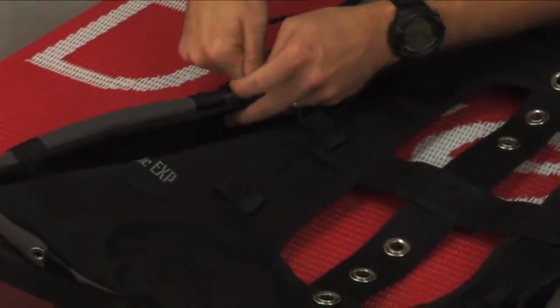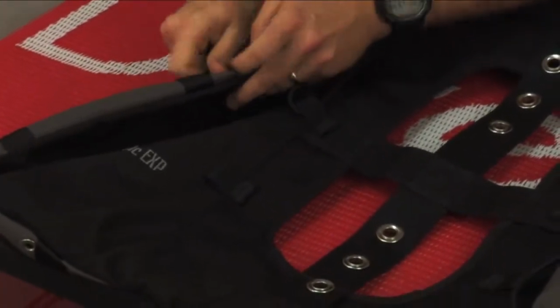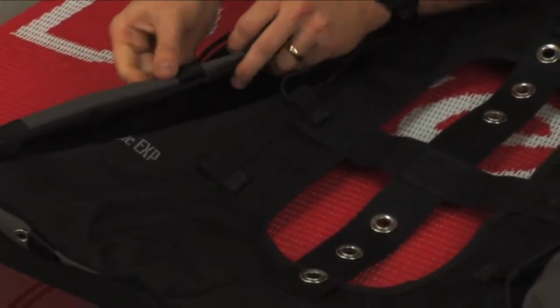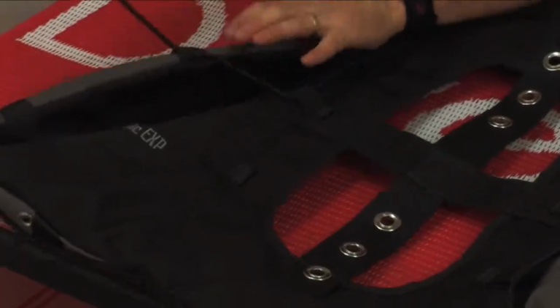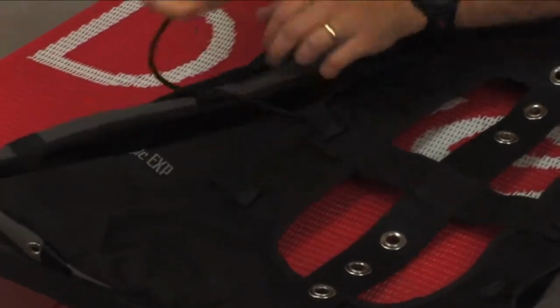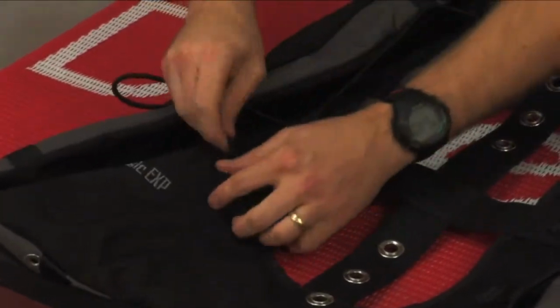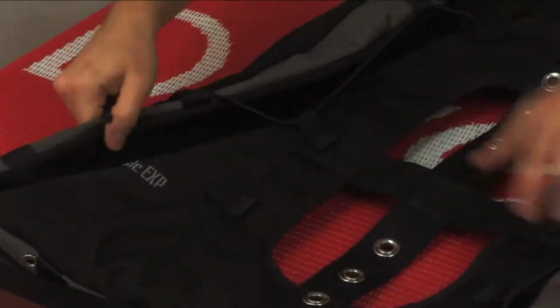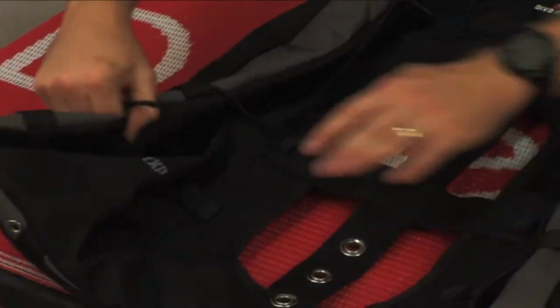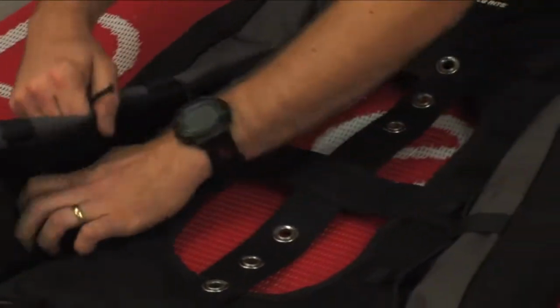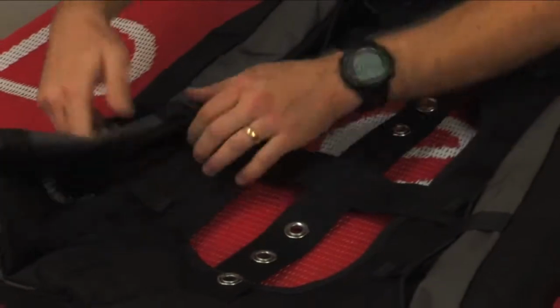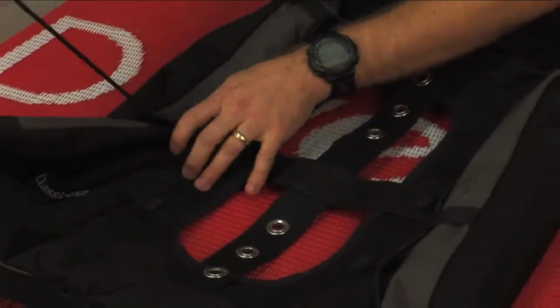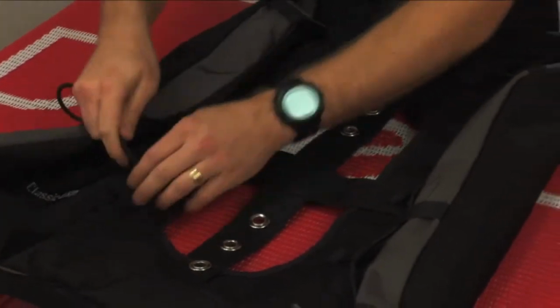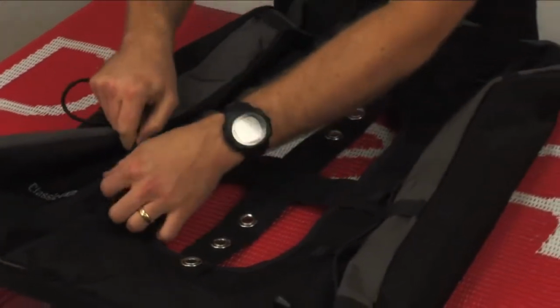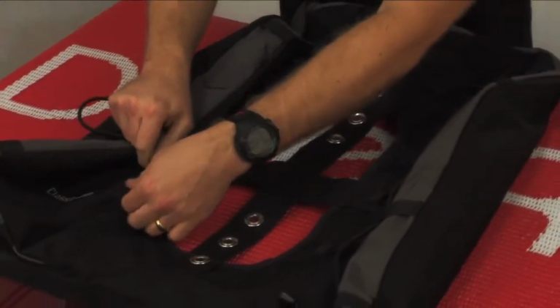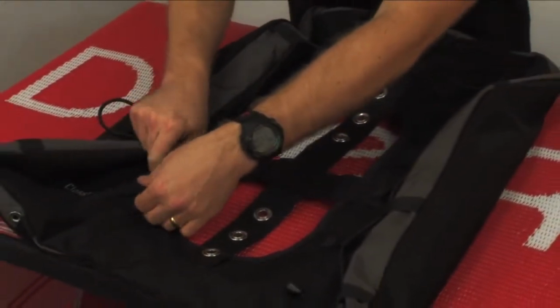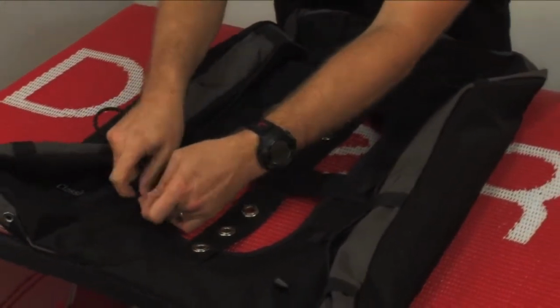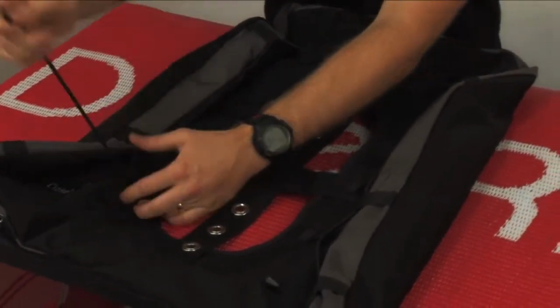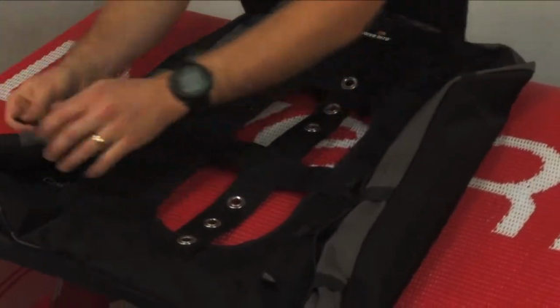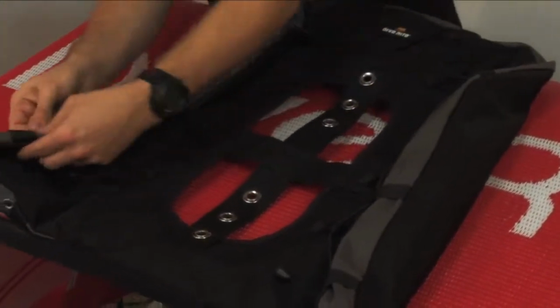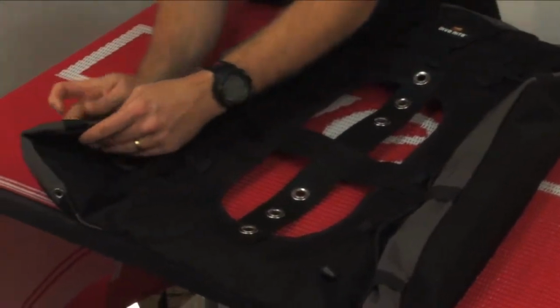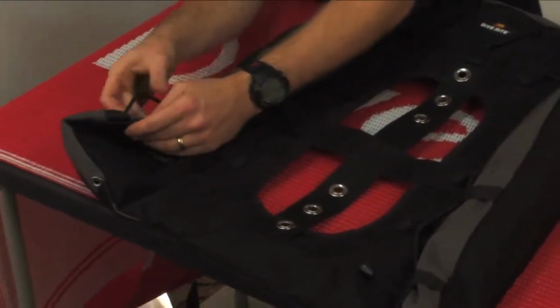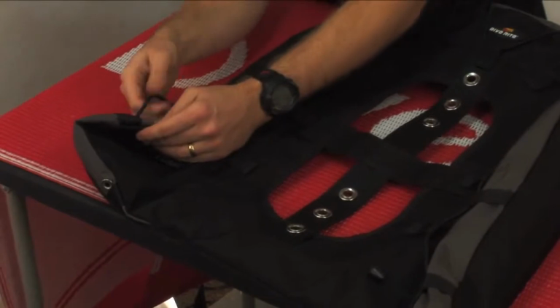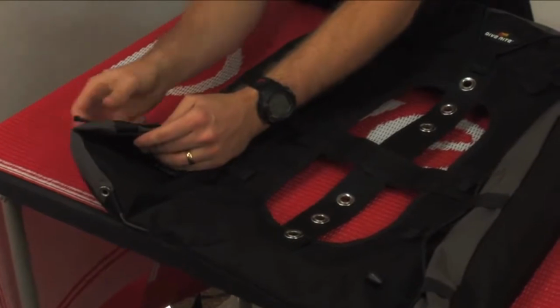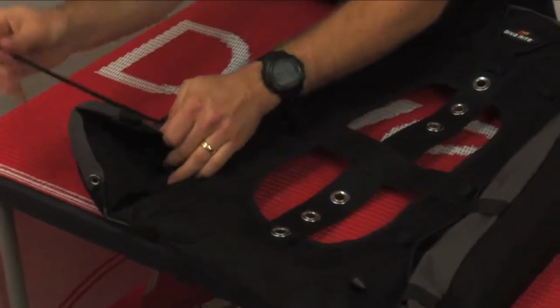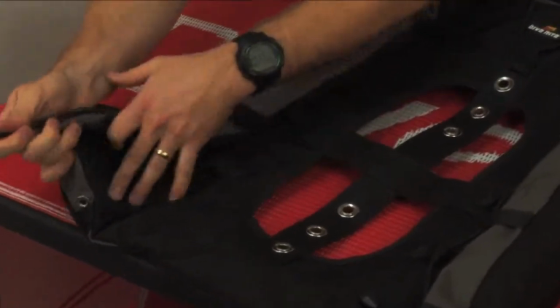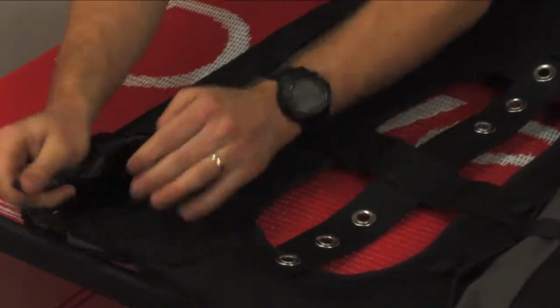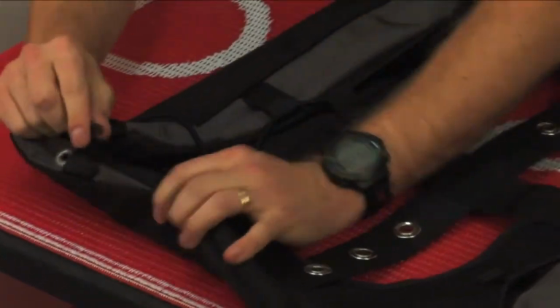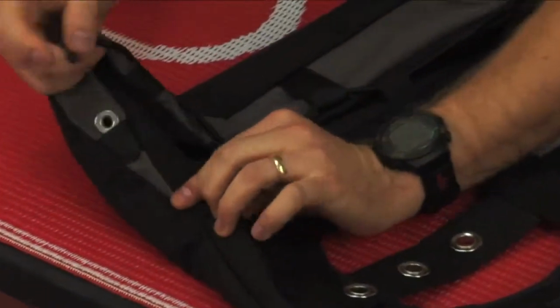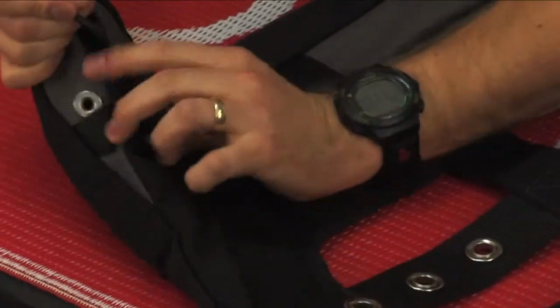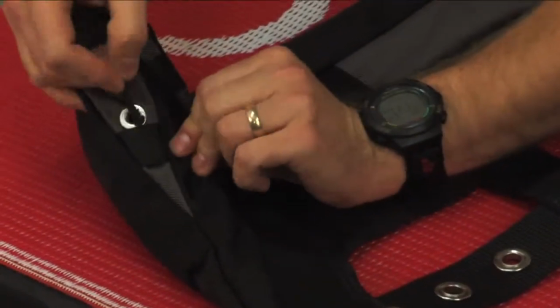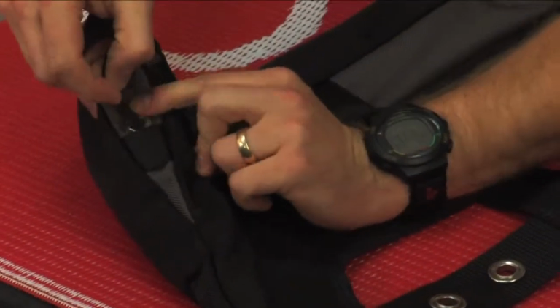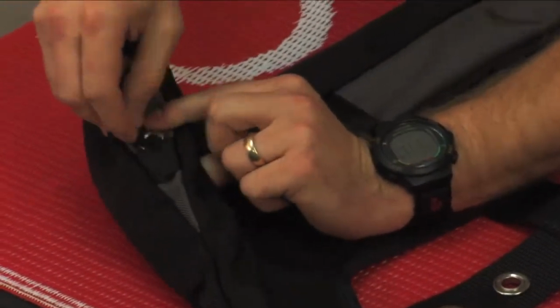As we get closer to the end, just make sure you fold the air cell in as it does get very snug, and I'm going to terminate through this bottom tab.